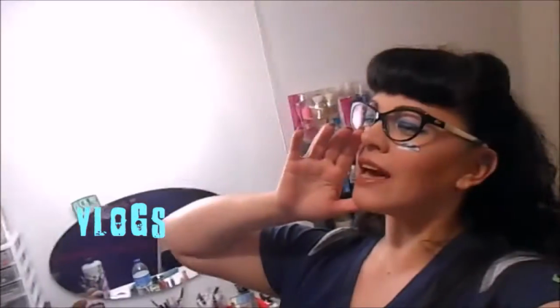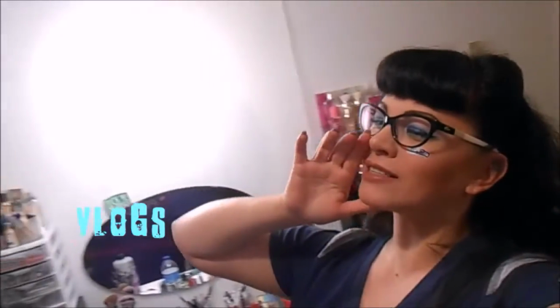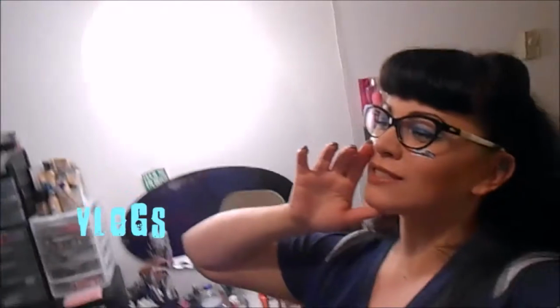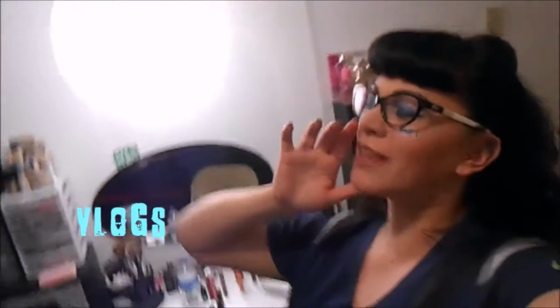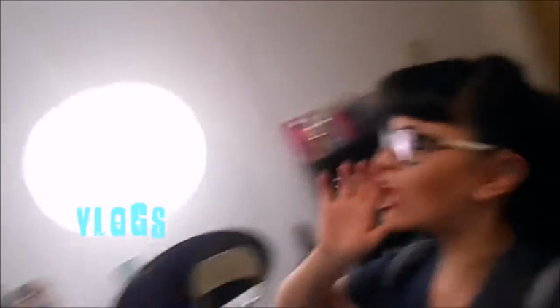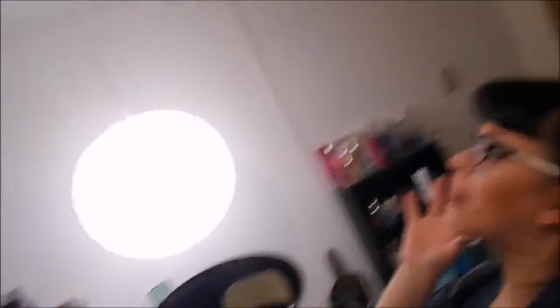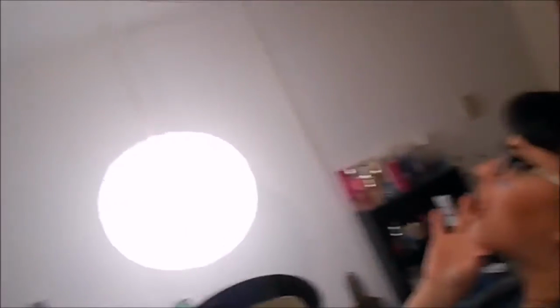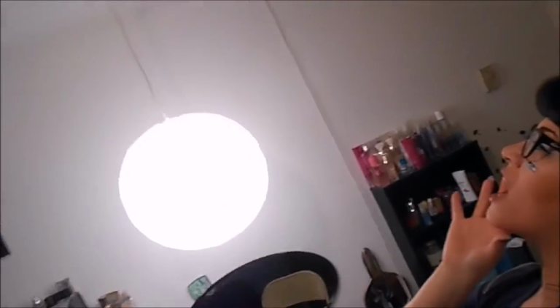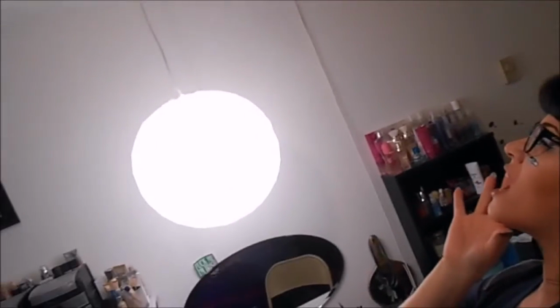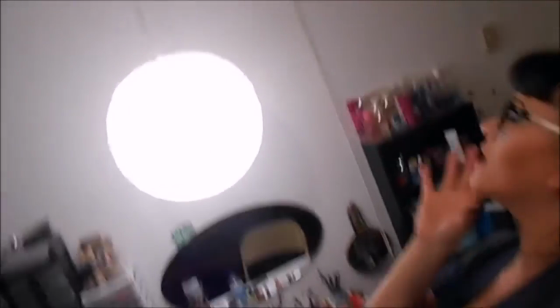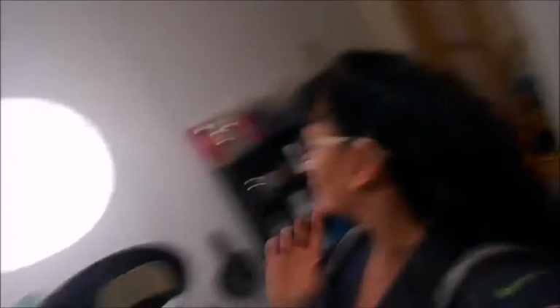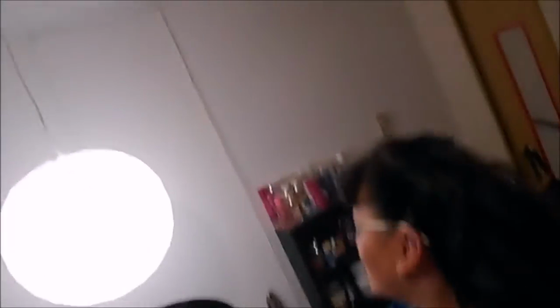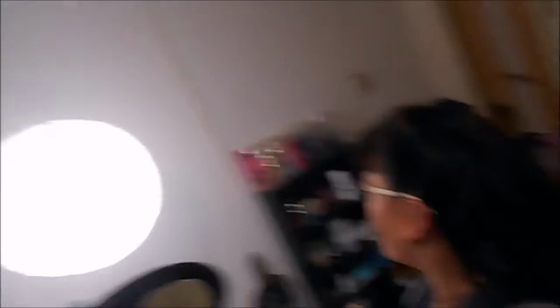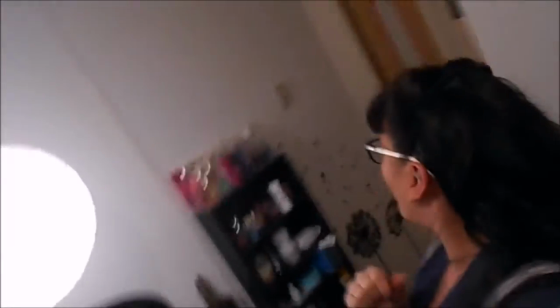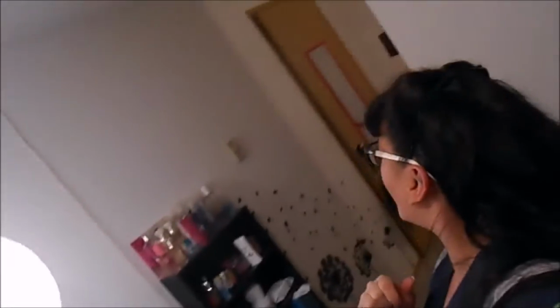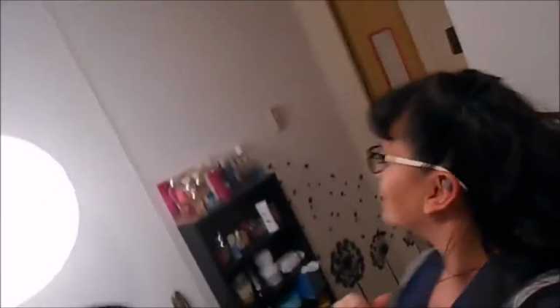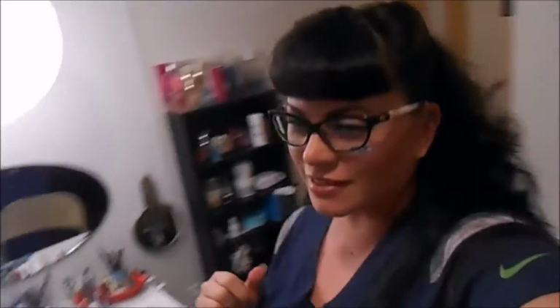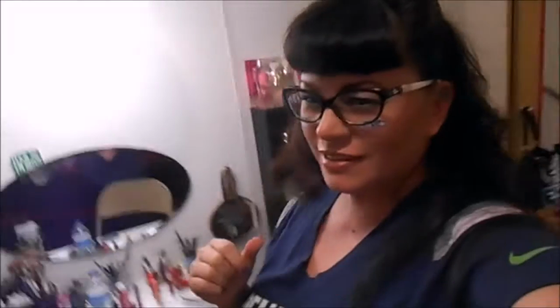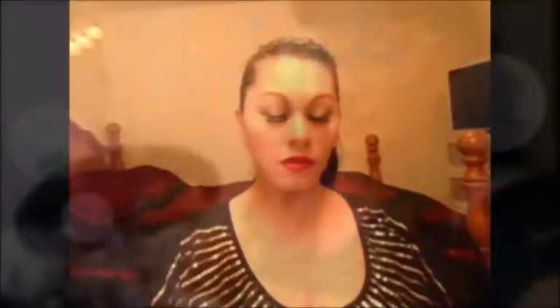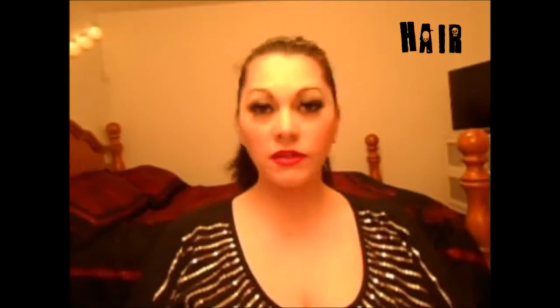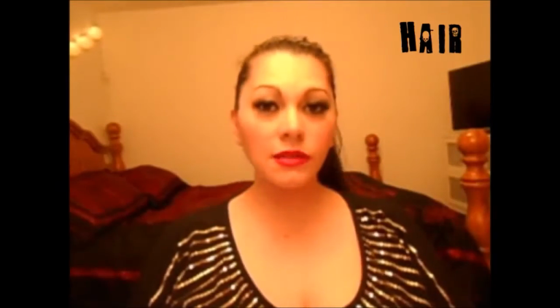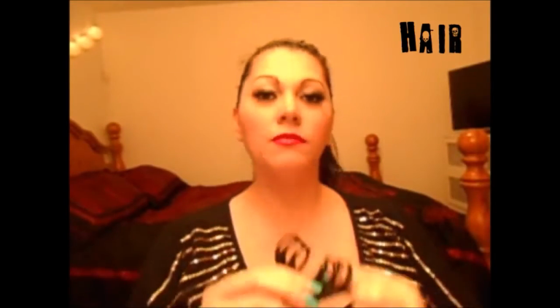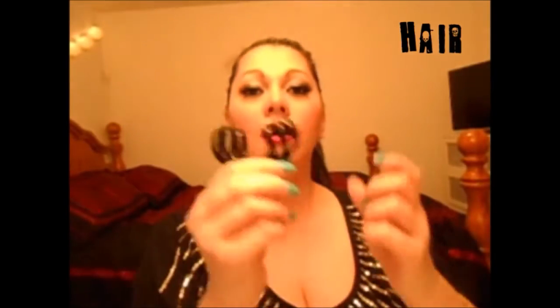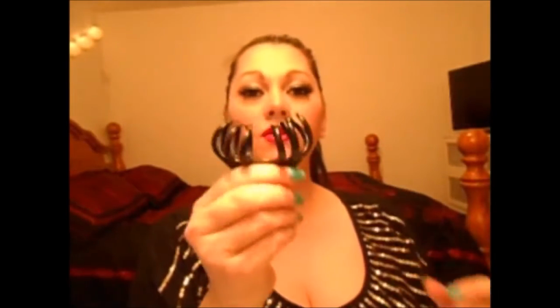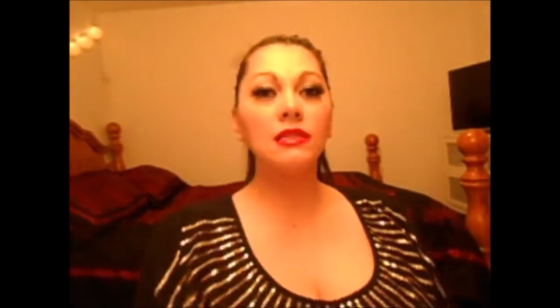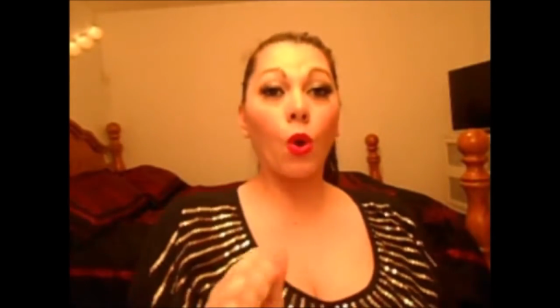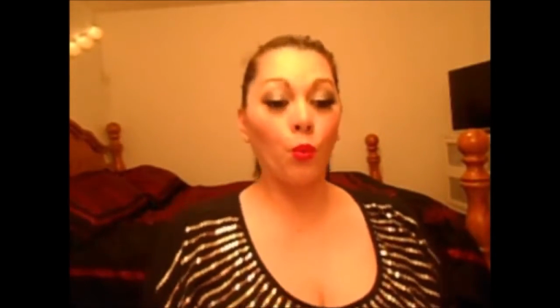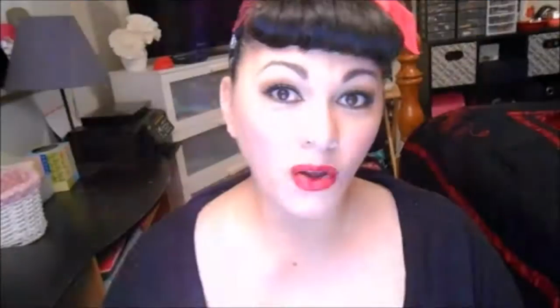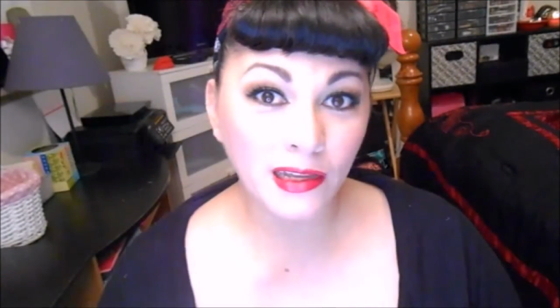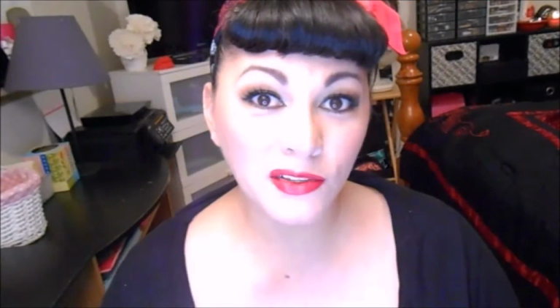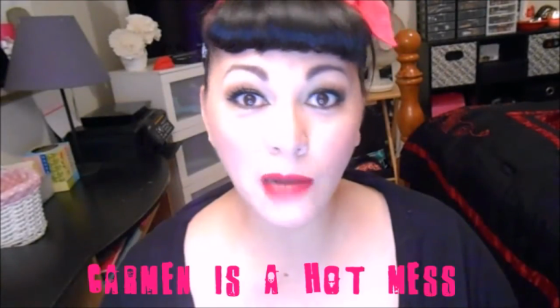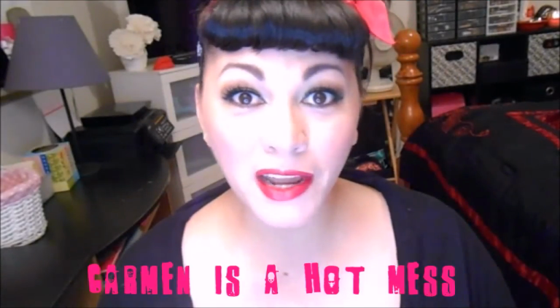I've got bipolar disorder! My shit's not in order! I'm overweight, I'm always late, I've got this too cold! Okay! Camera cutout!